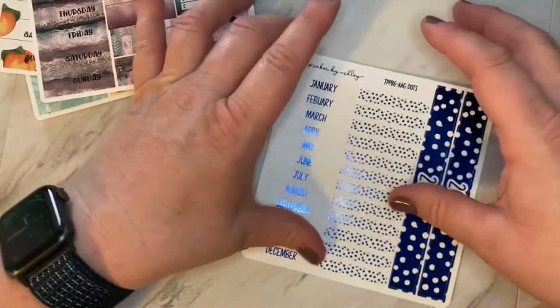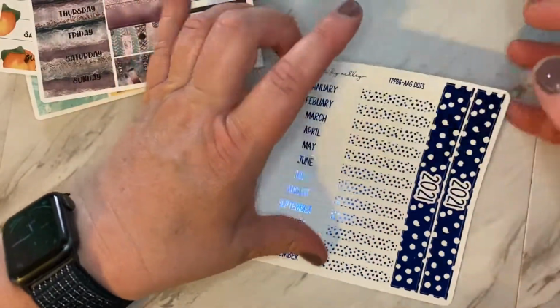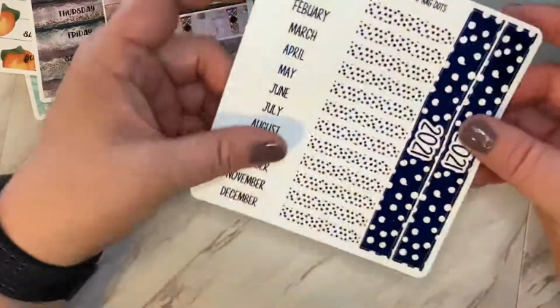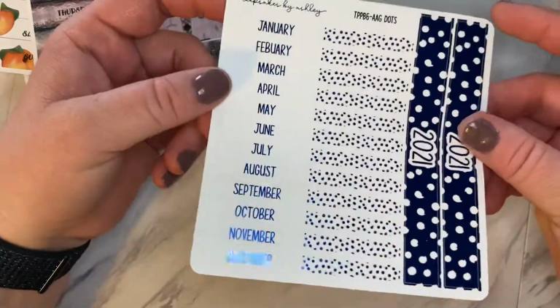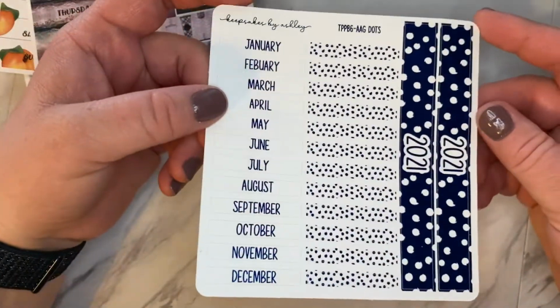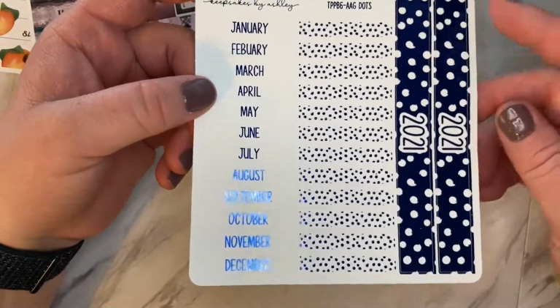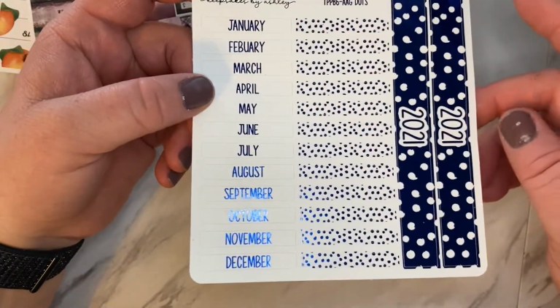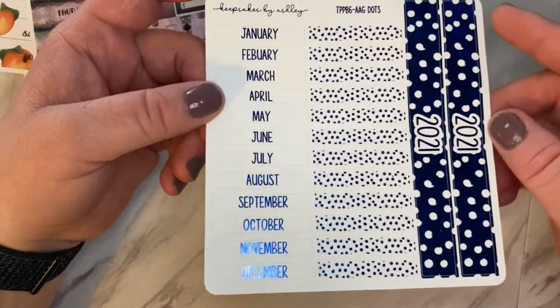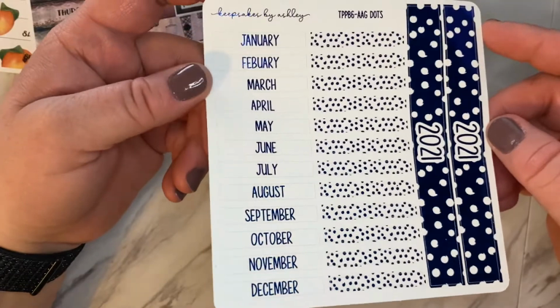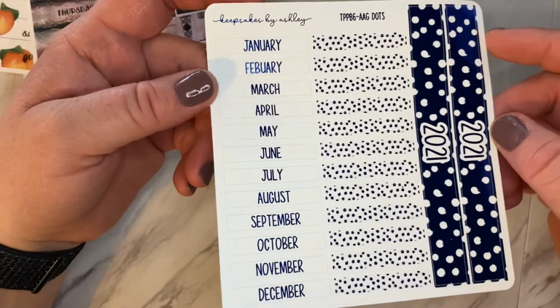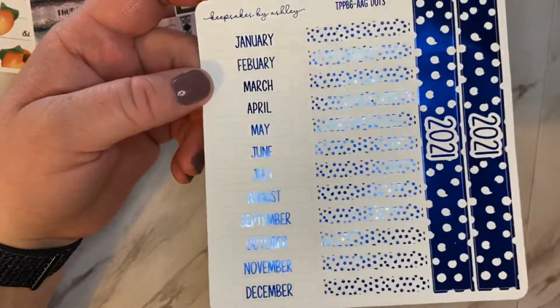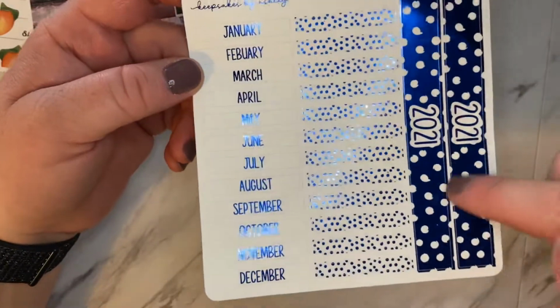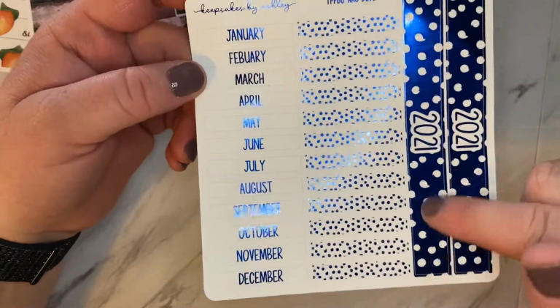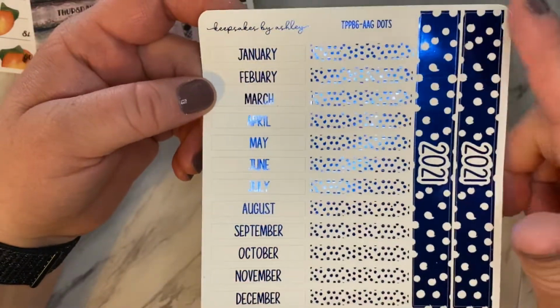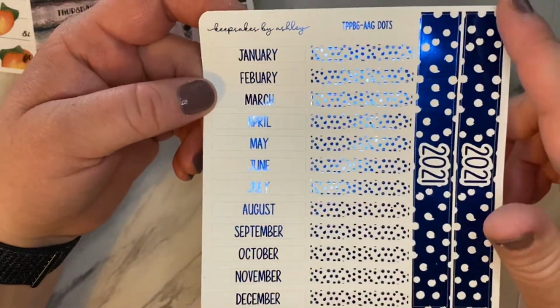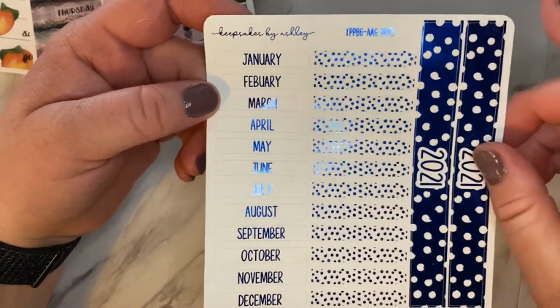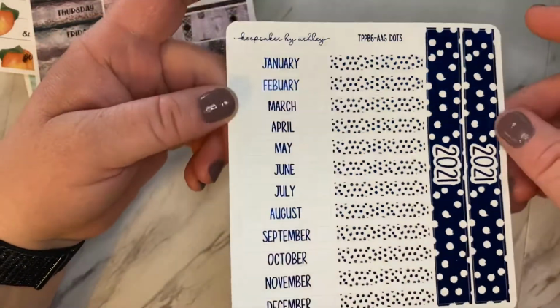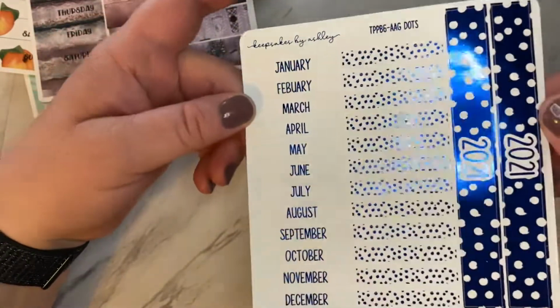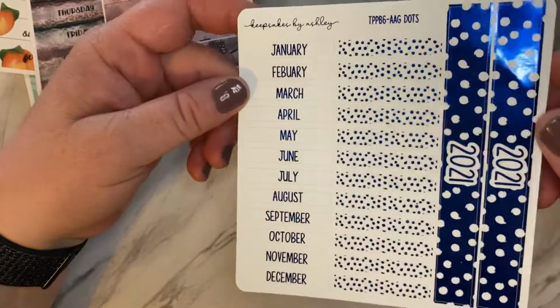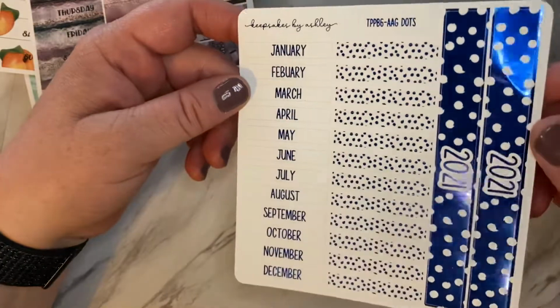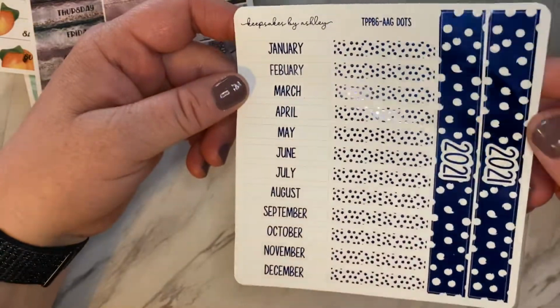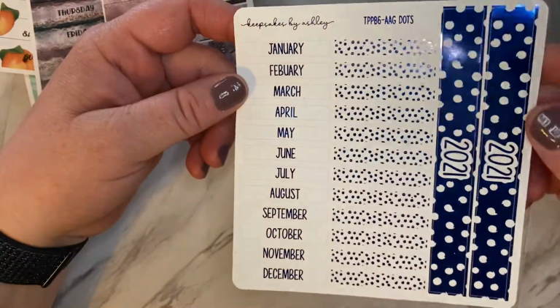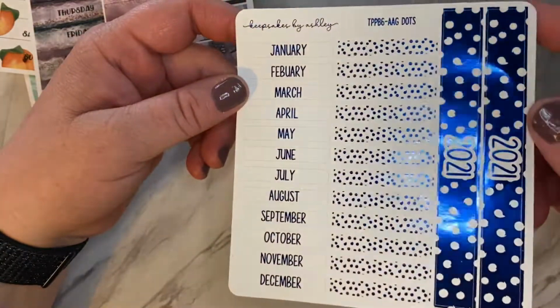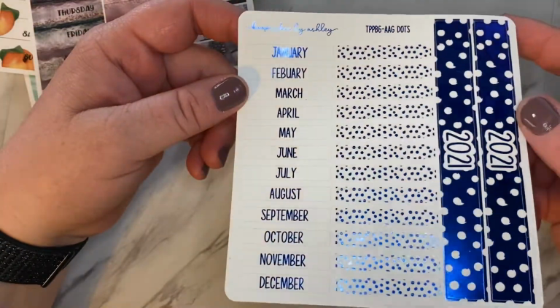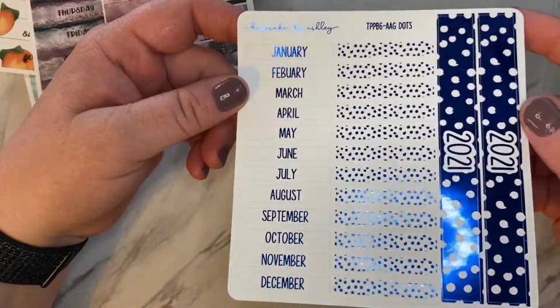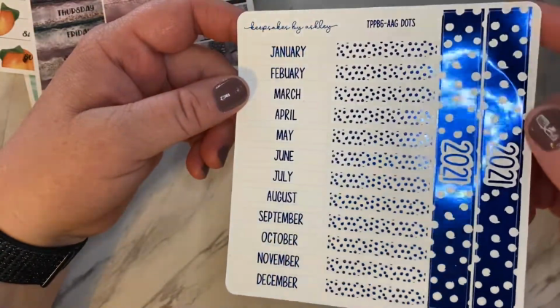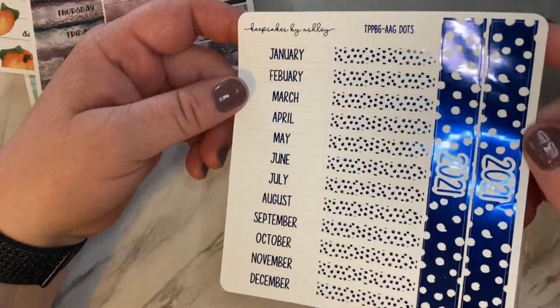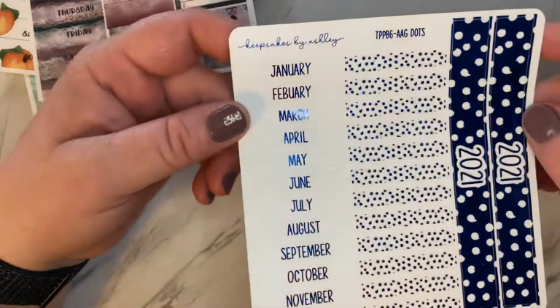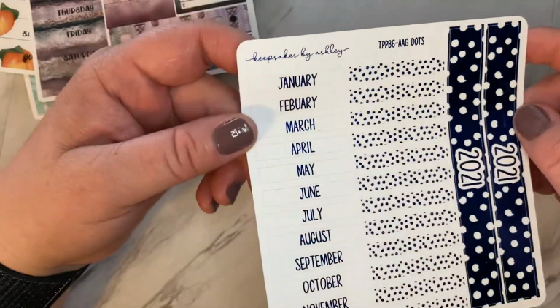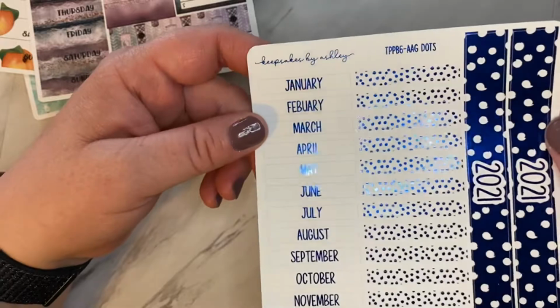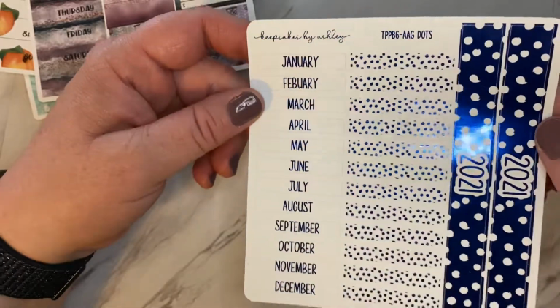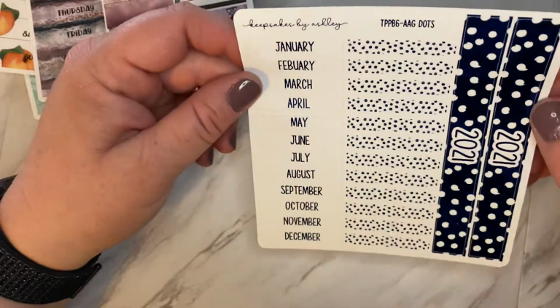And then lastly, I got this here. This is for the Penny Pages B6, and it goes in the year at a glance section. So I got the blue foil — you can pick any color you'd like. I can't wait to lay this down as well.